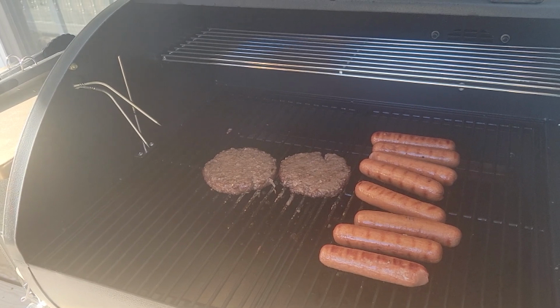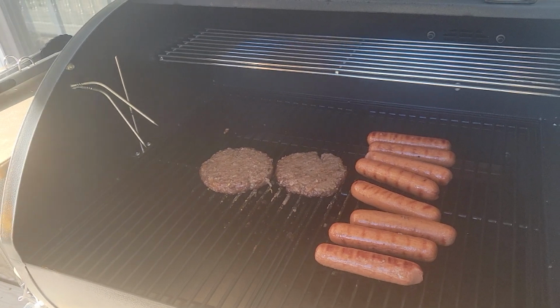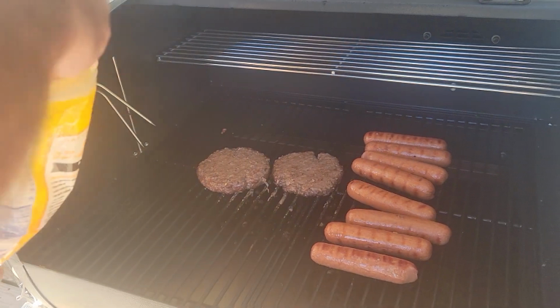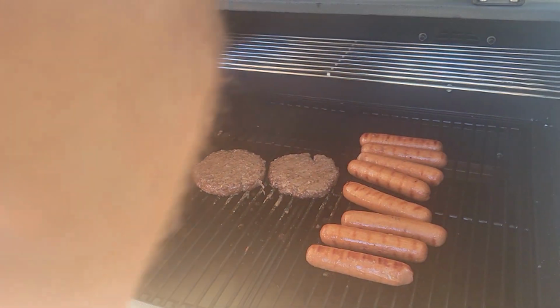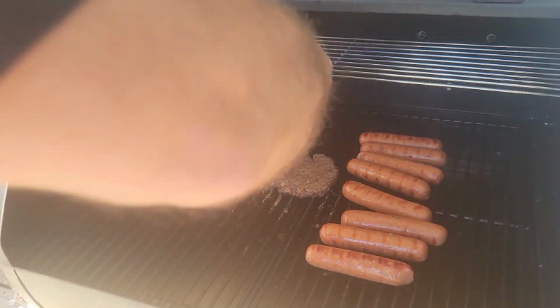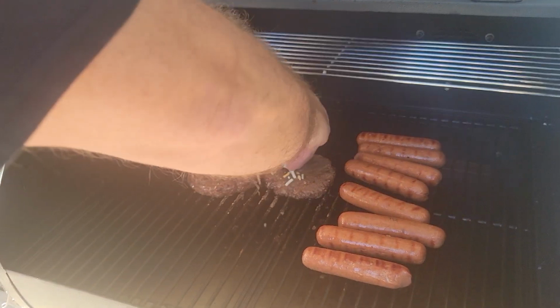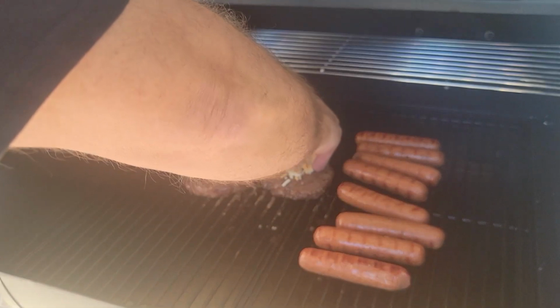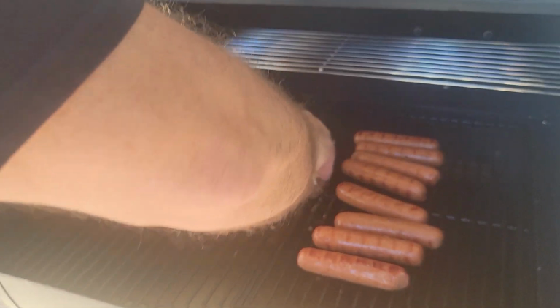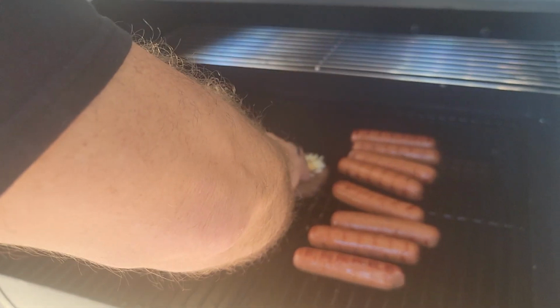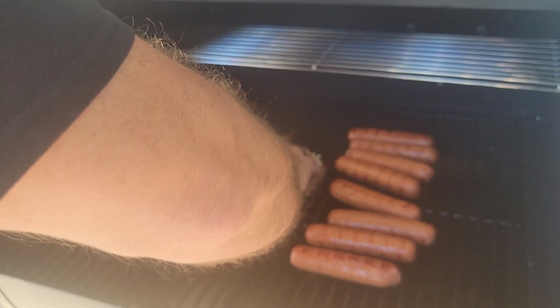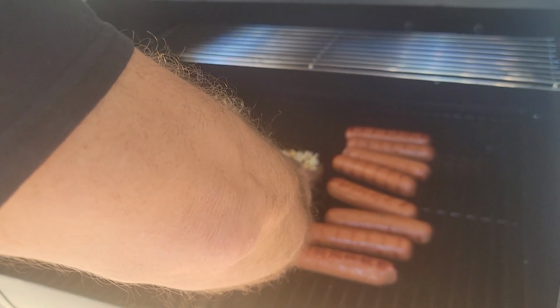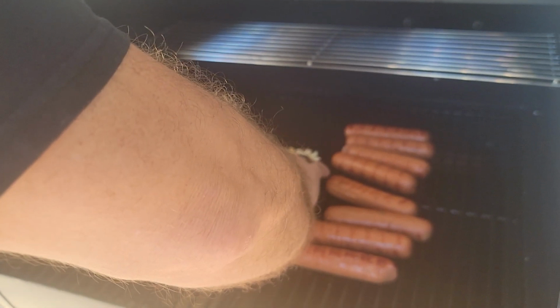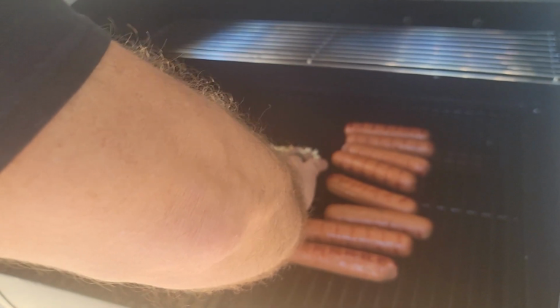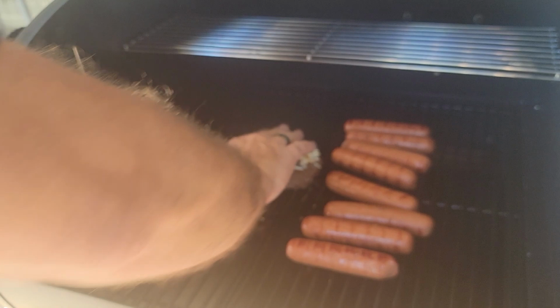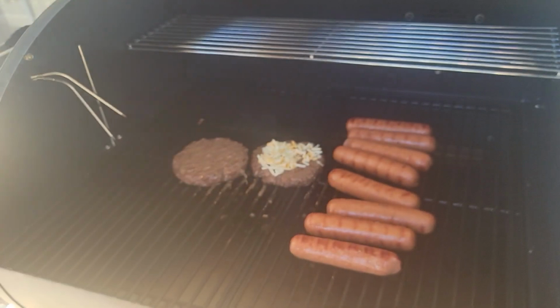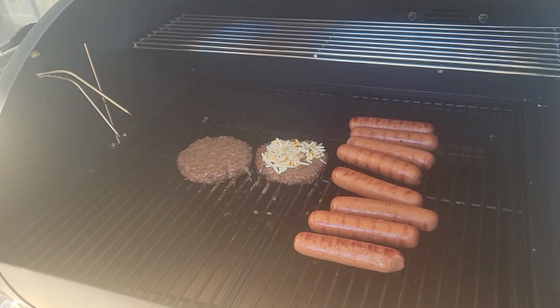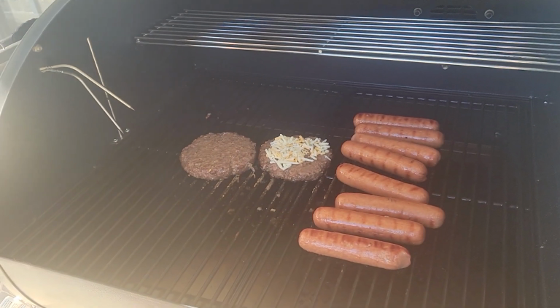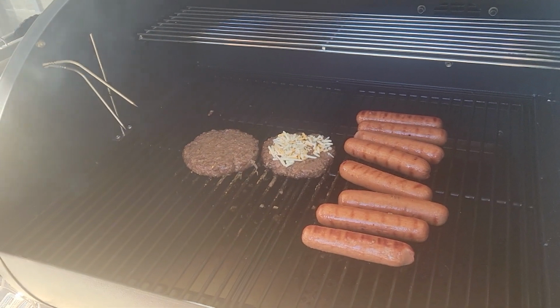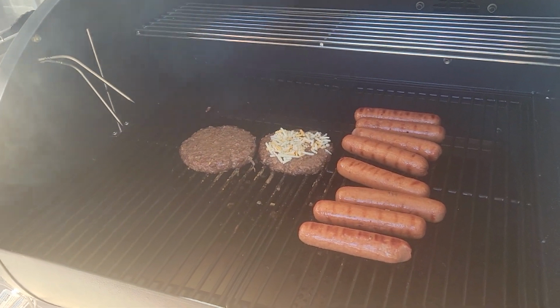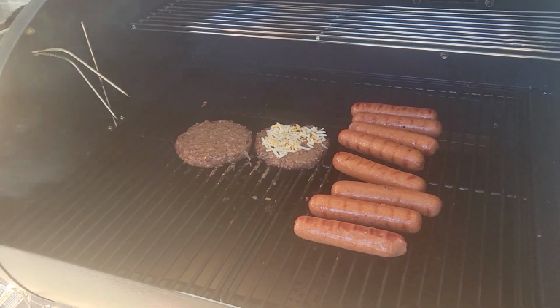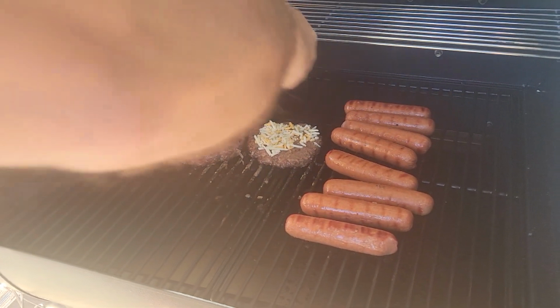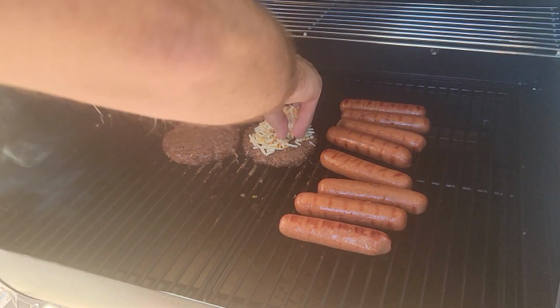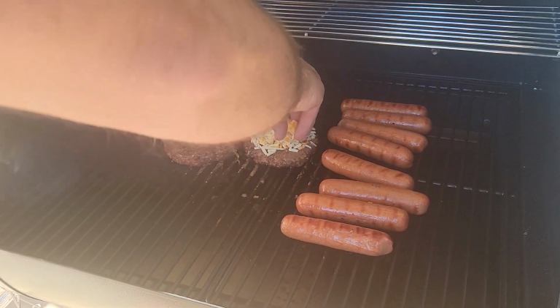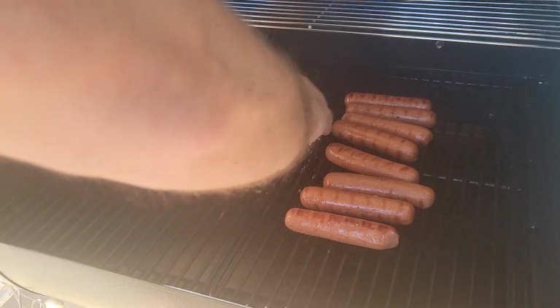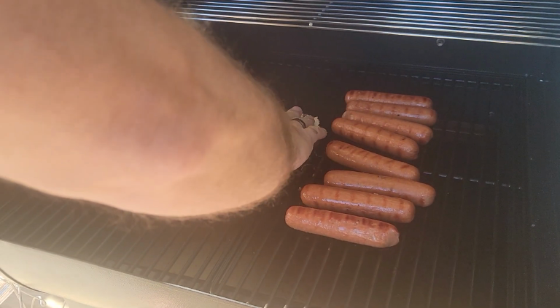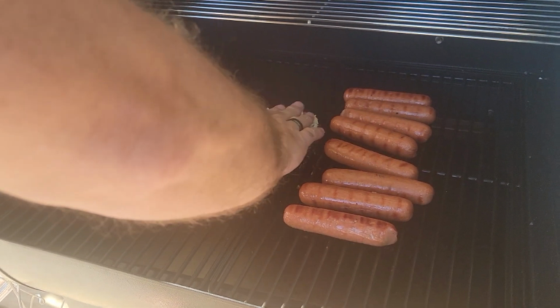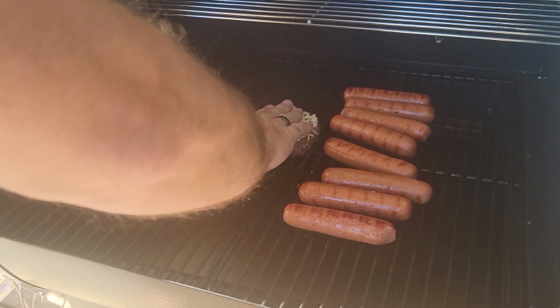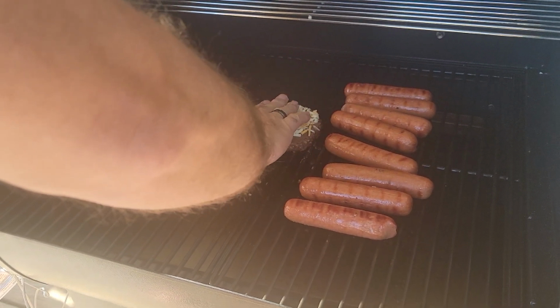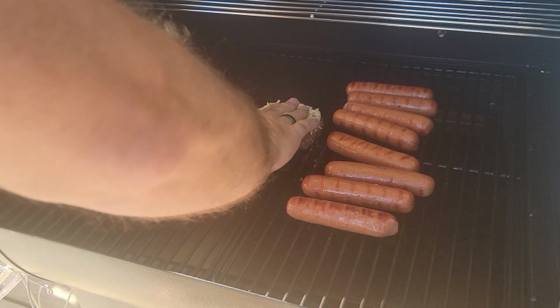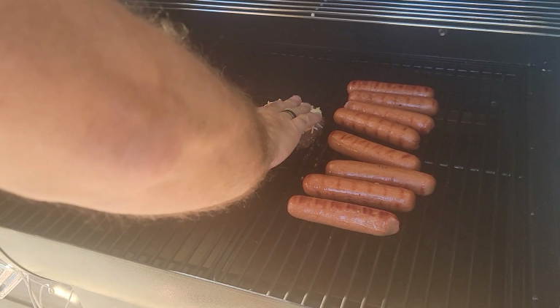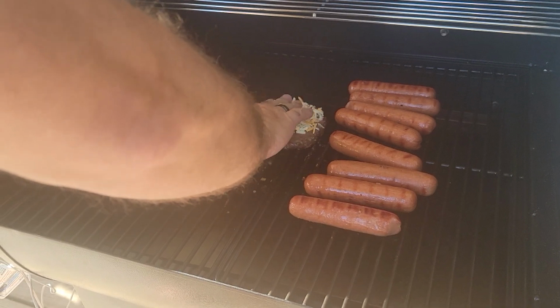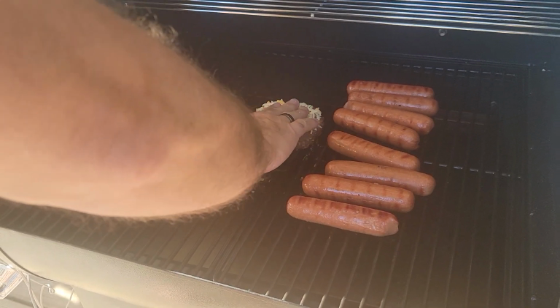We're going to put some cheese on mine because I like cheeseburgers and I didn't feel like getting out a package of sliced cheese. So we're just going to use a little bit of shredded cheese — it'll work all the same.